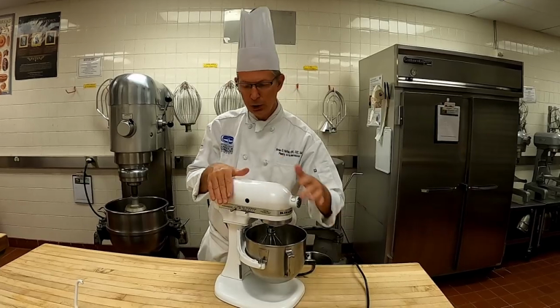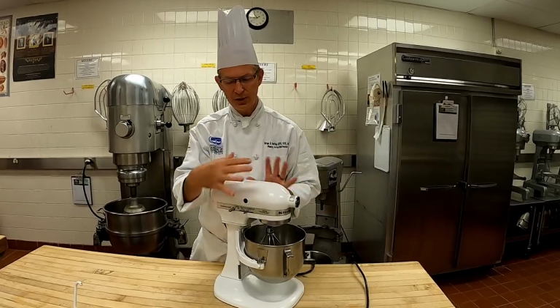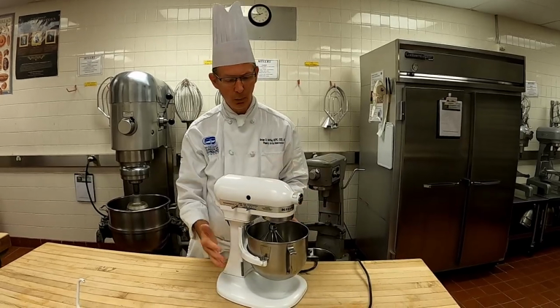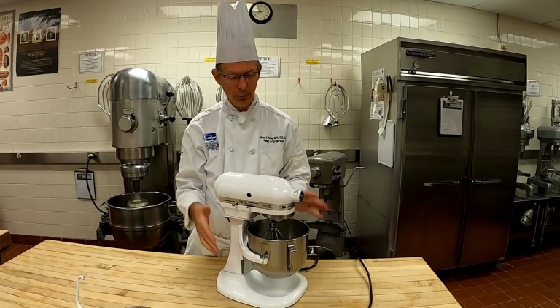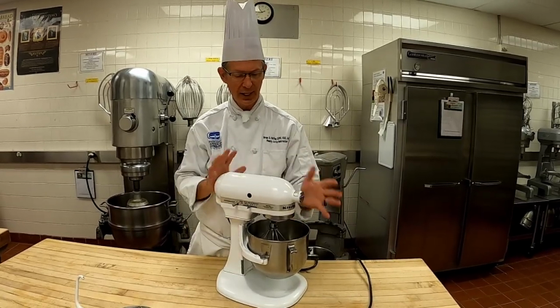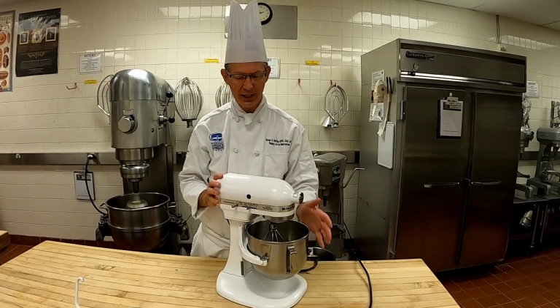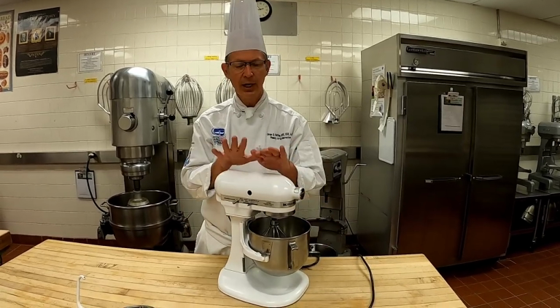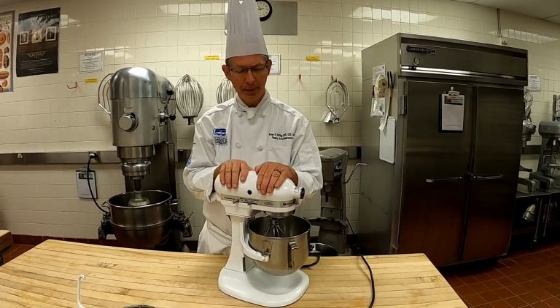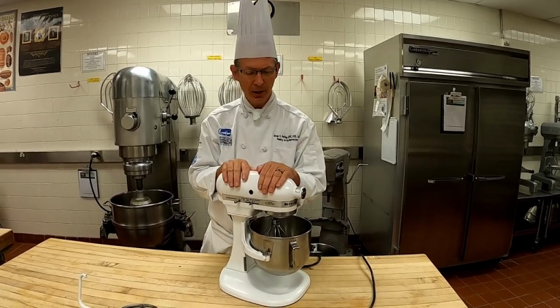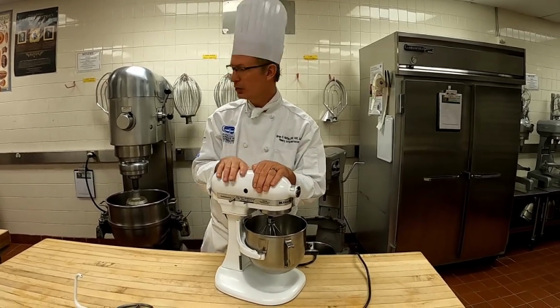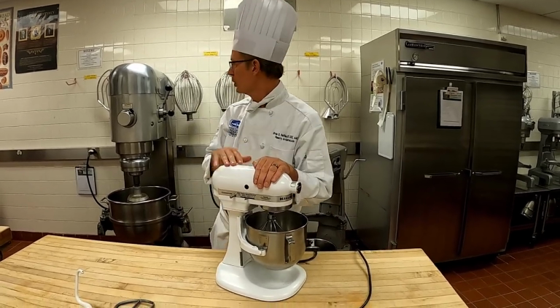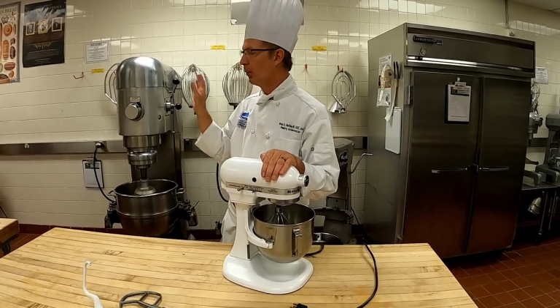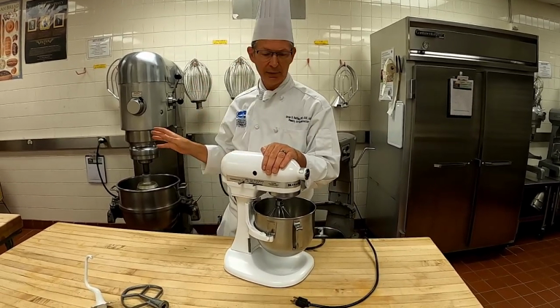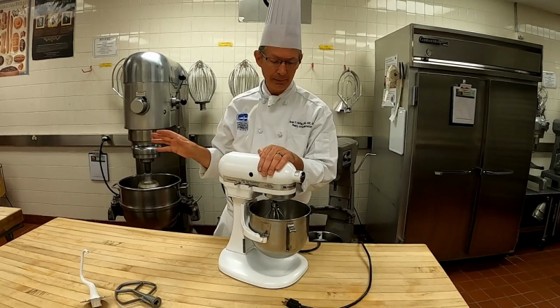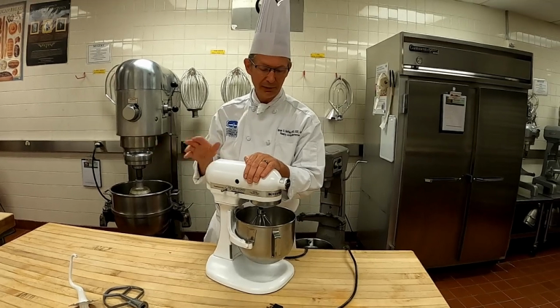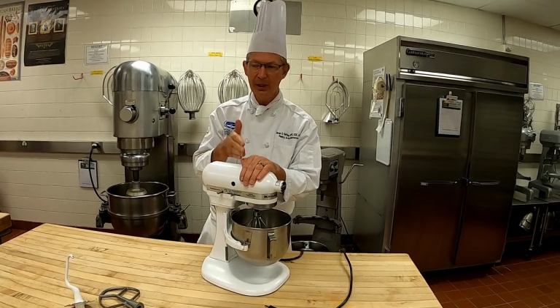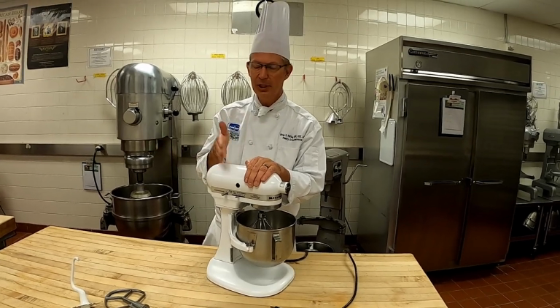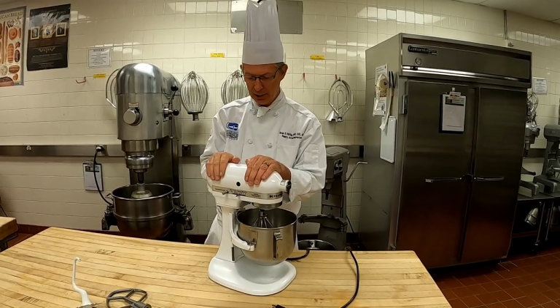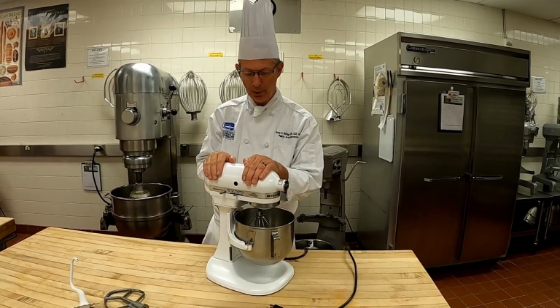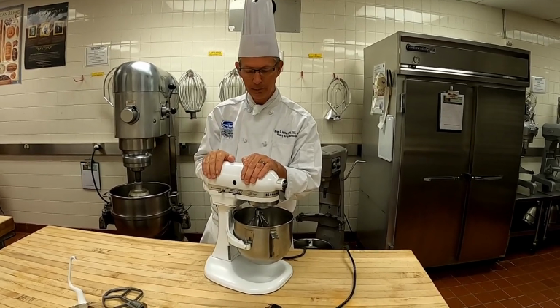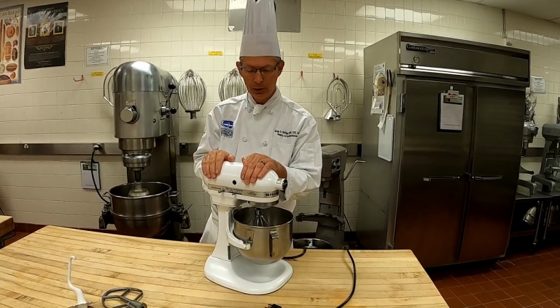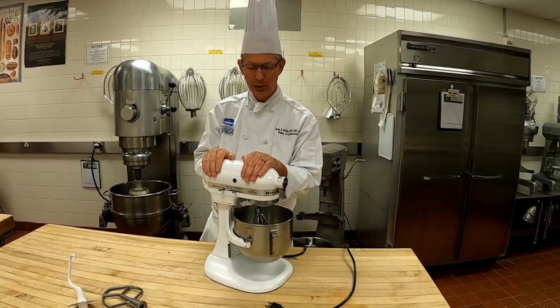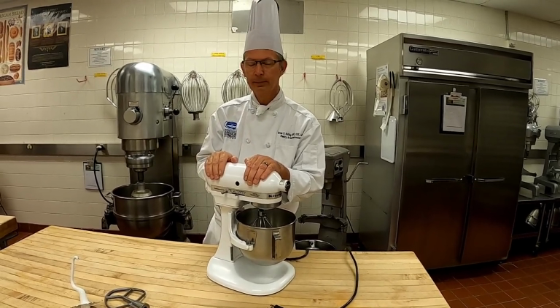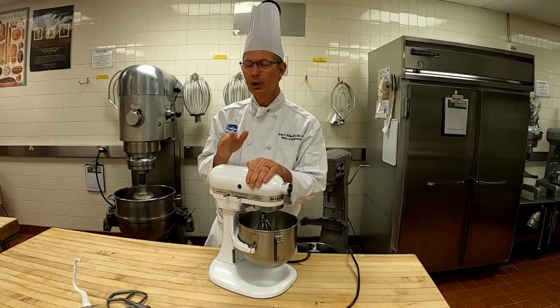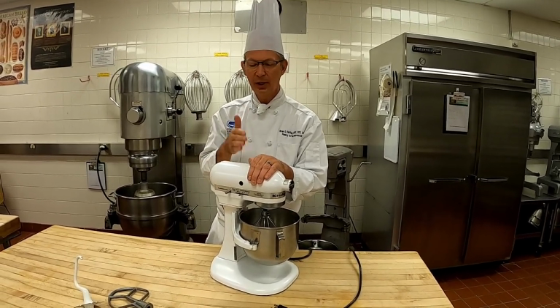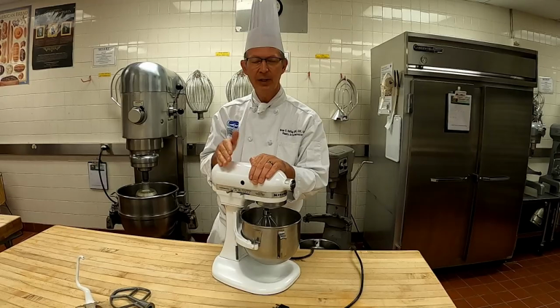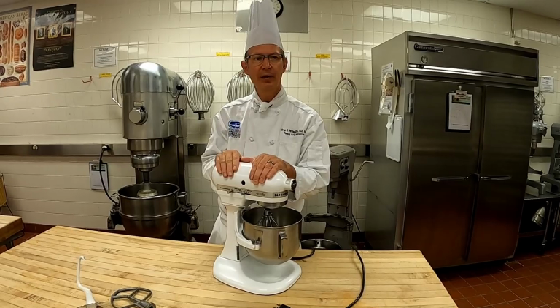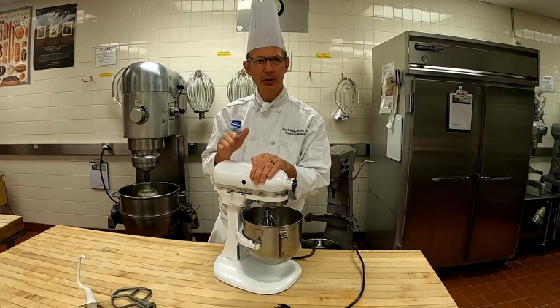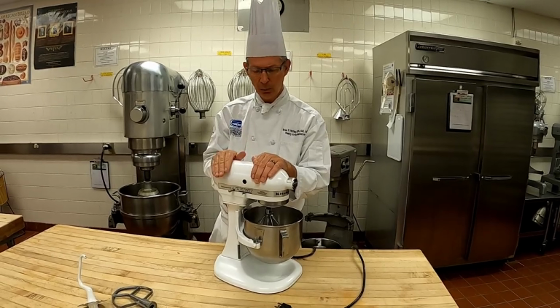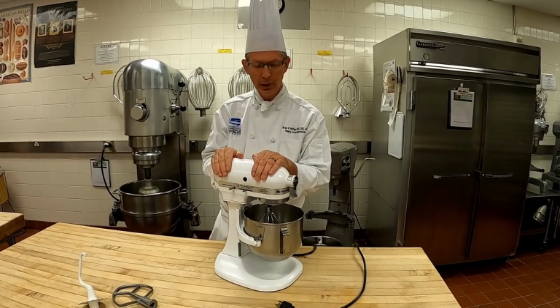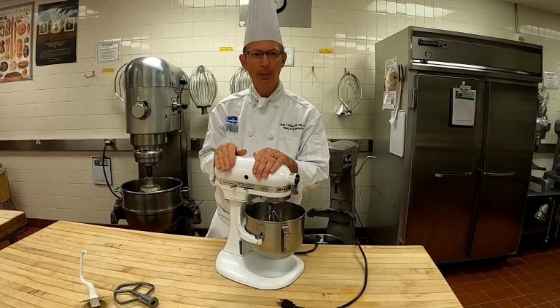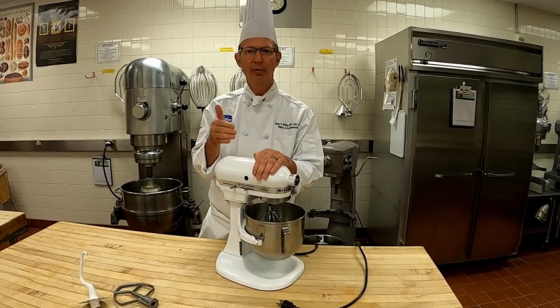To clean, all the mixers are cleaned the same way. Make sure you unplug the machine first, use hot soapy water and sanitizer, and depending upon the usage you may want to cover them if they're not being used right away or for storage.